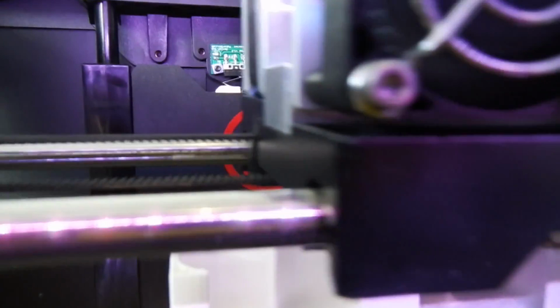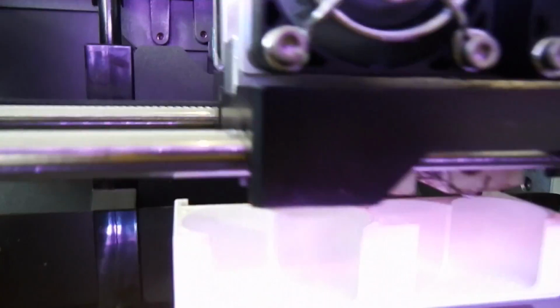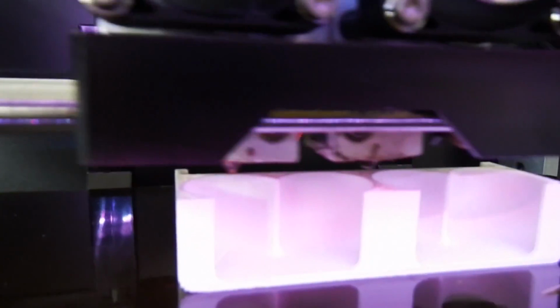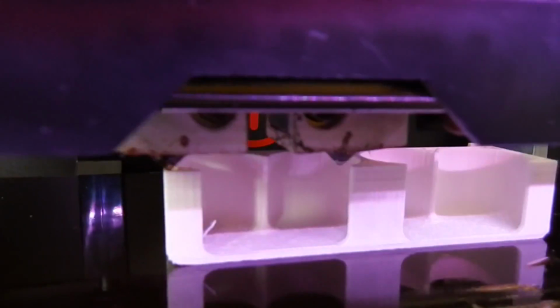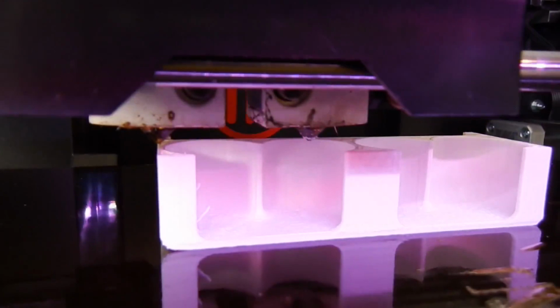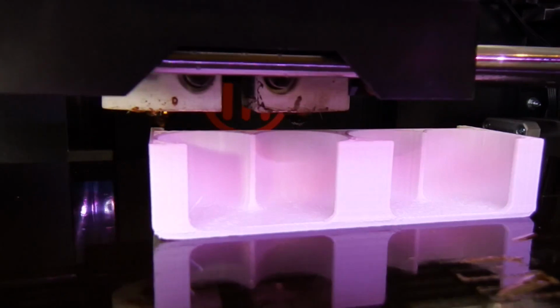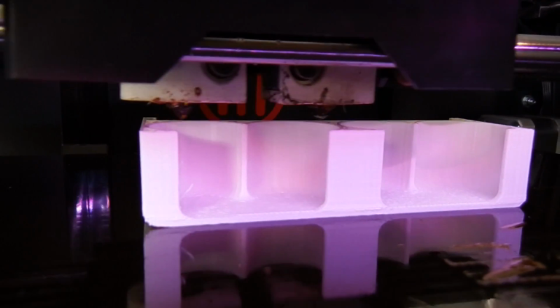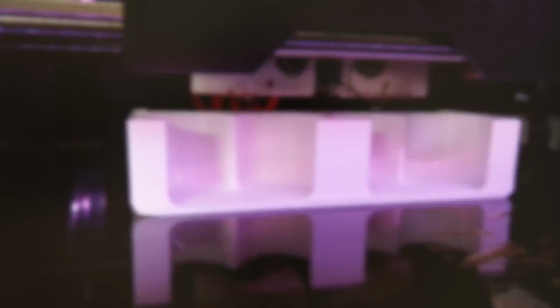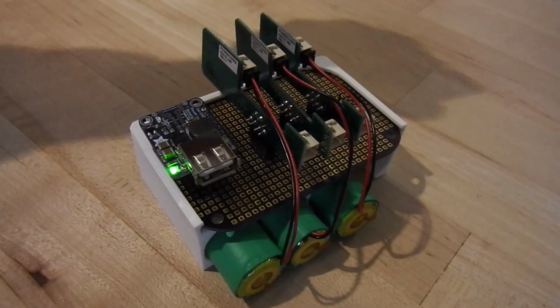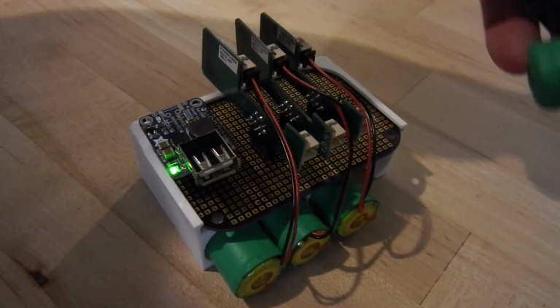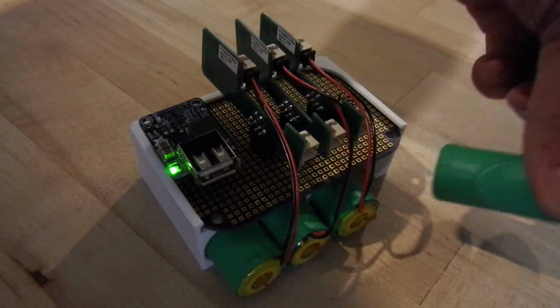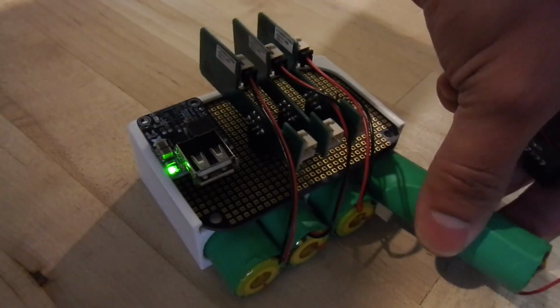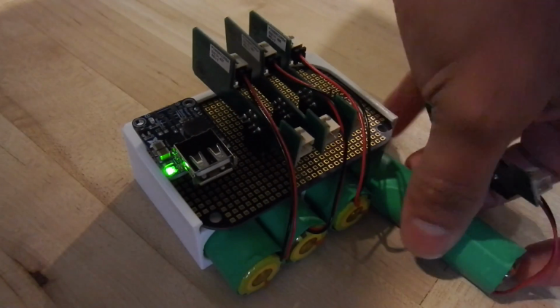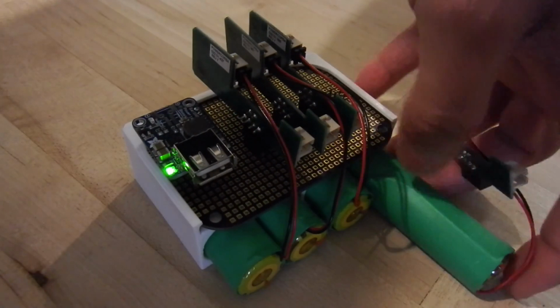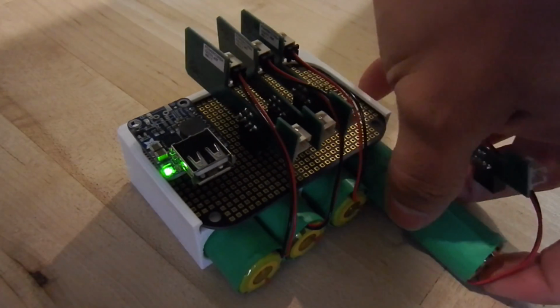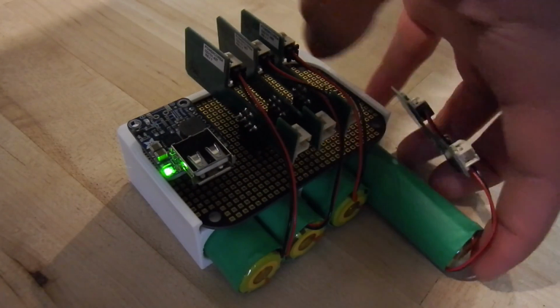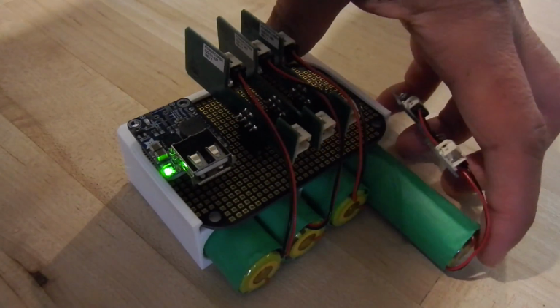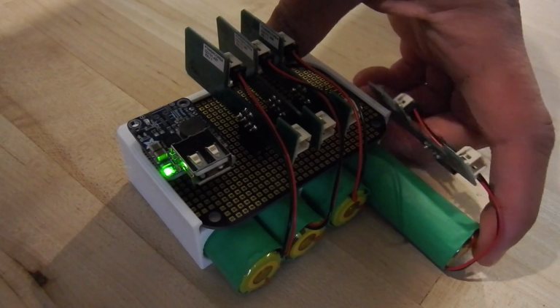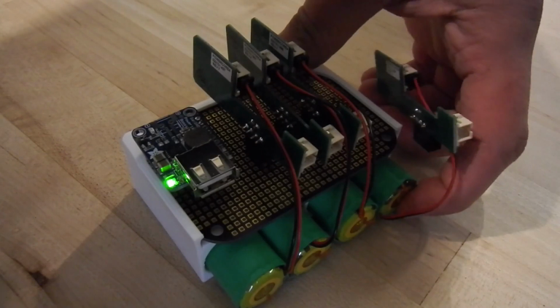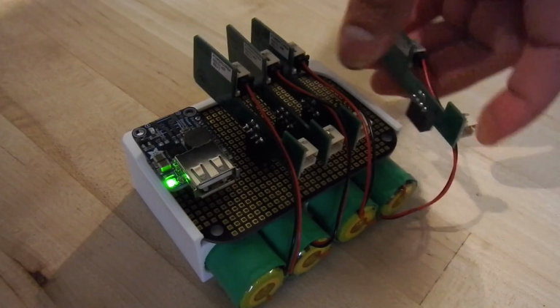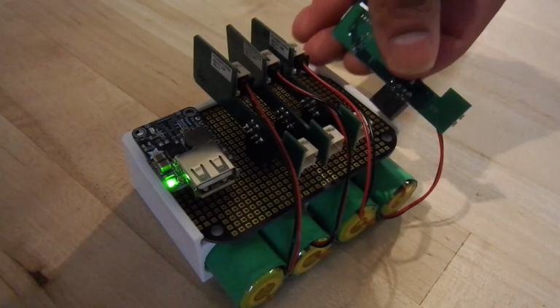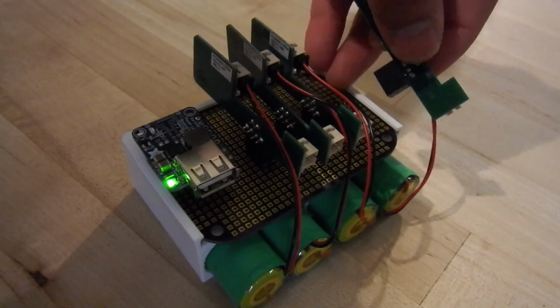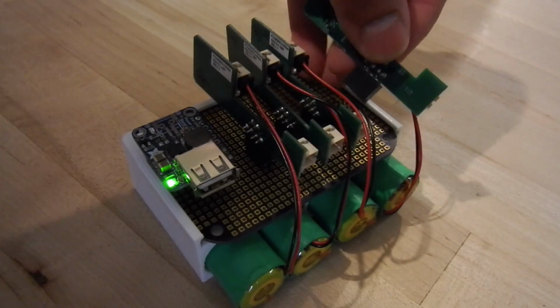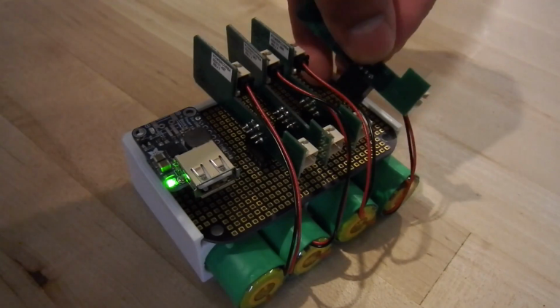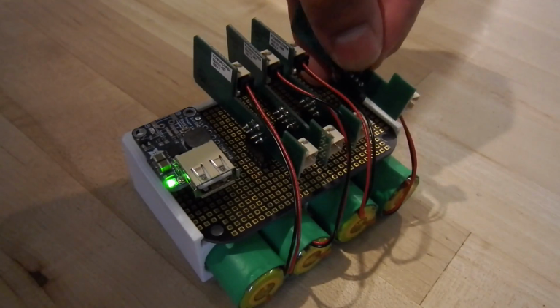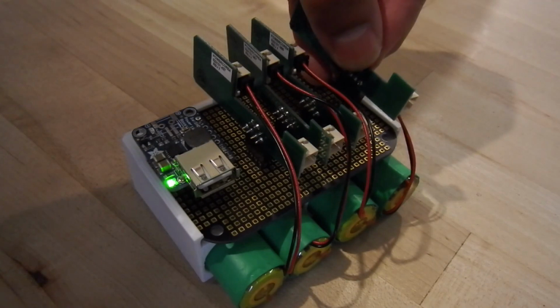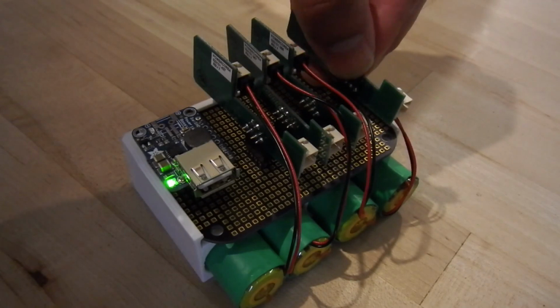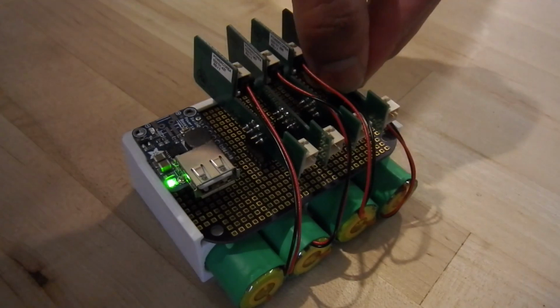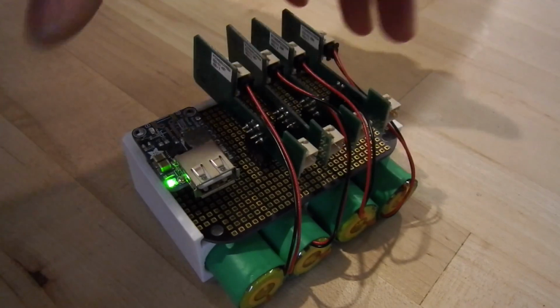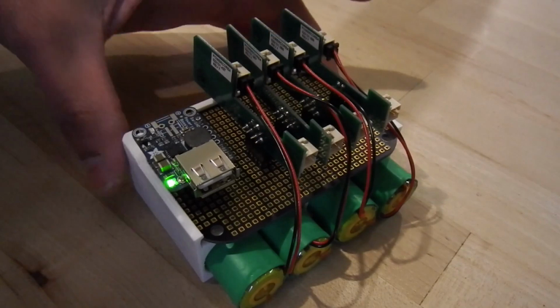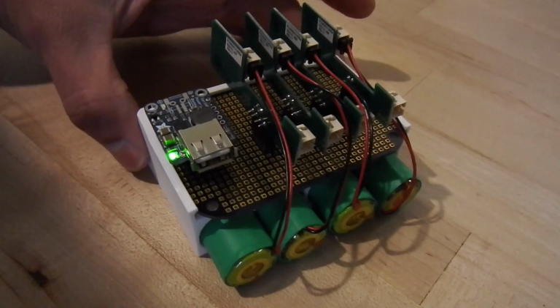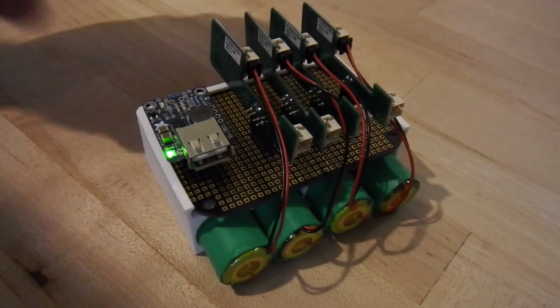For combining multiple batteries, a battery case is 3D printed and attached to a breakout board. Then the charge controller boards, batteries, and a 5V DC-DC converter are attached to the breakout board to create a custom battery pack.